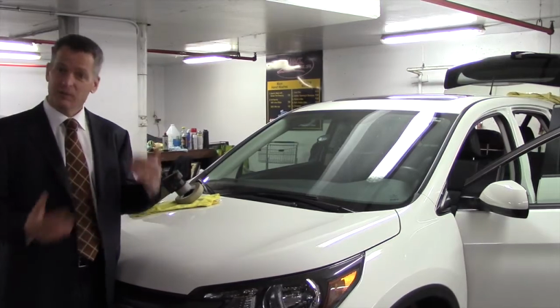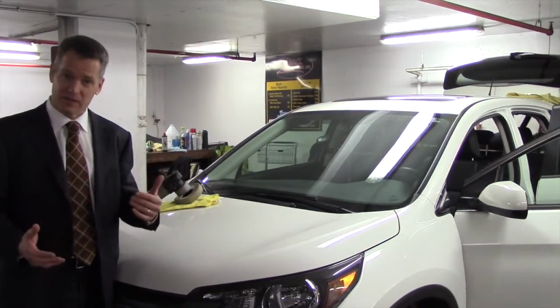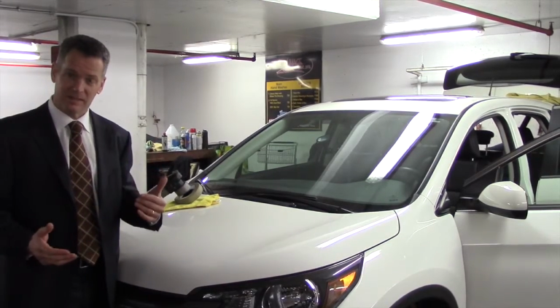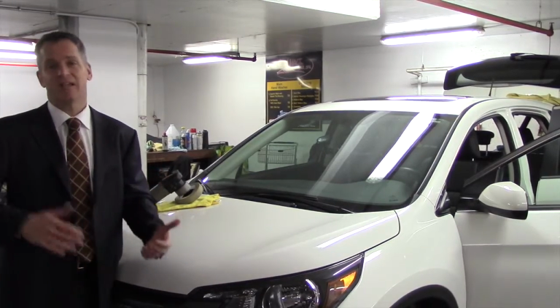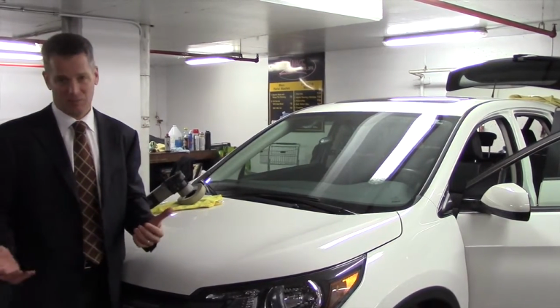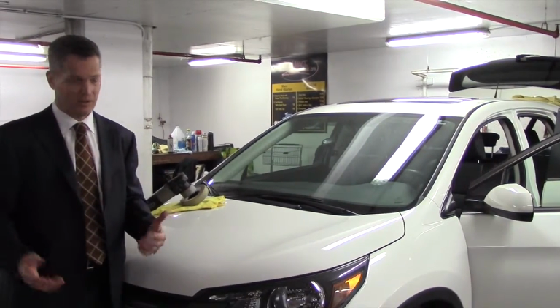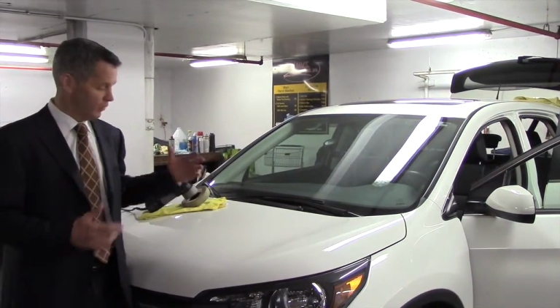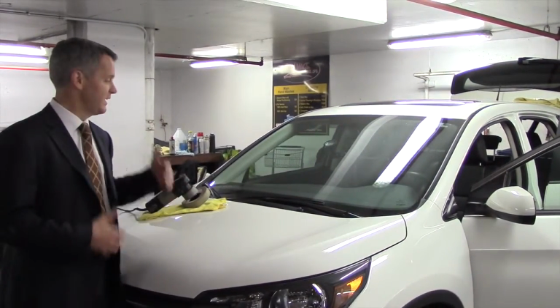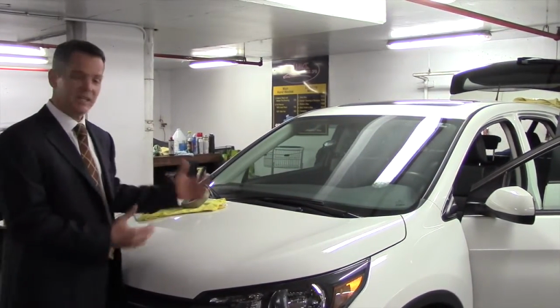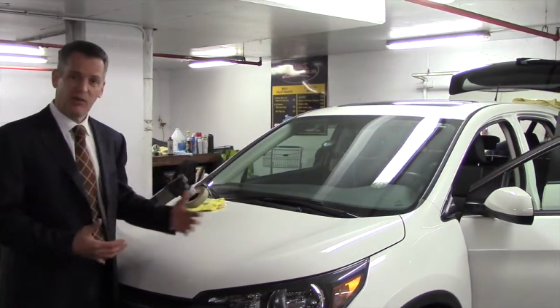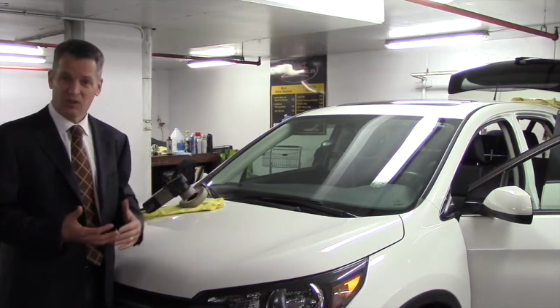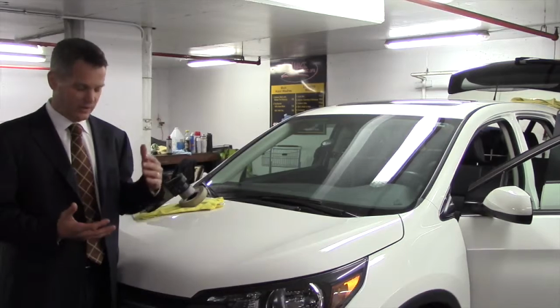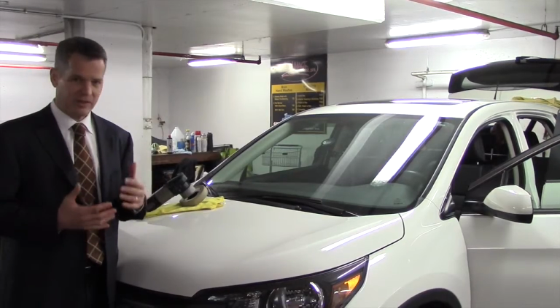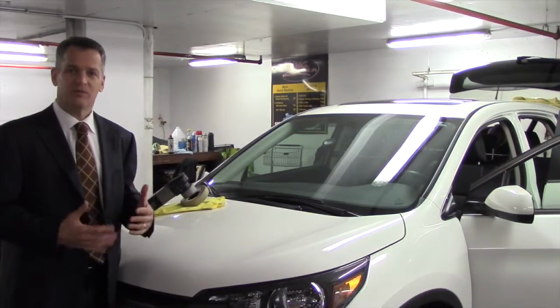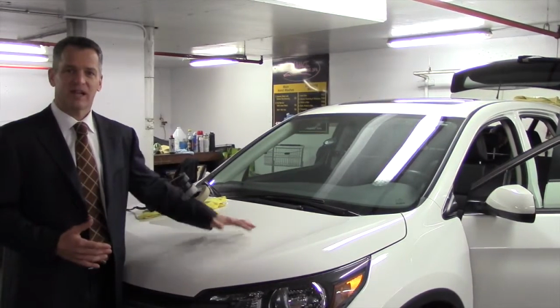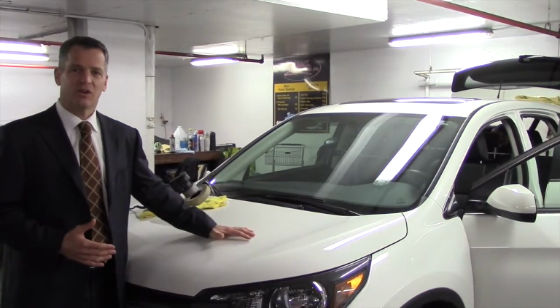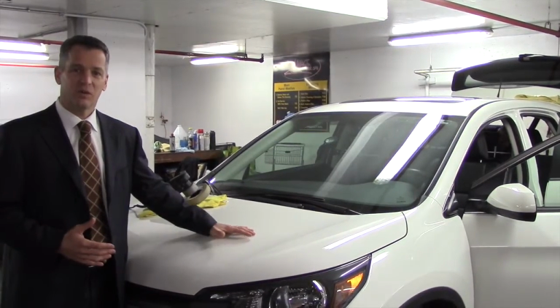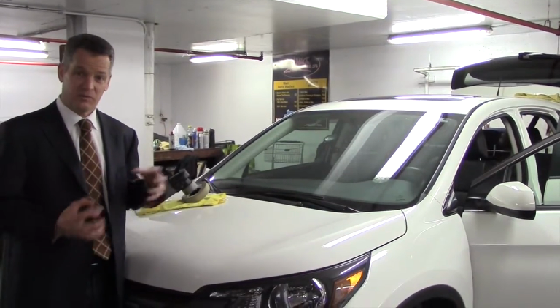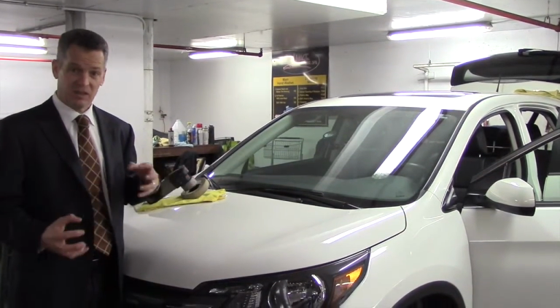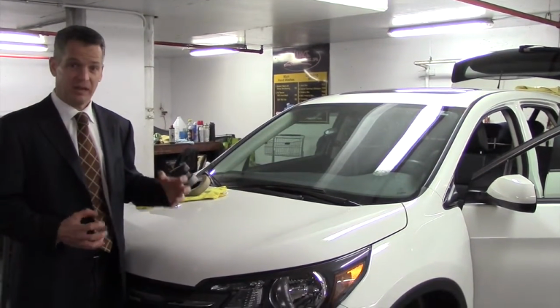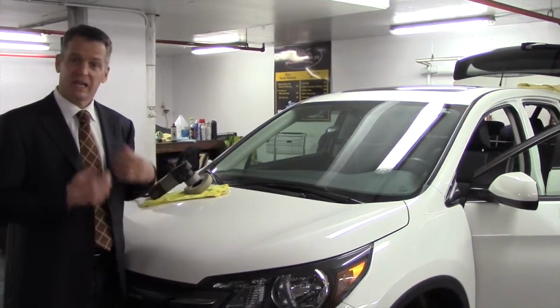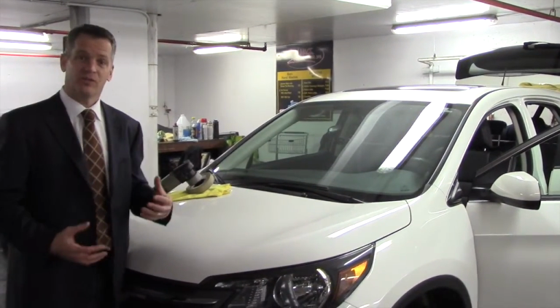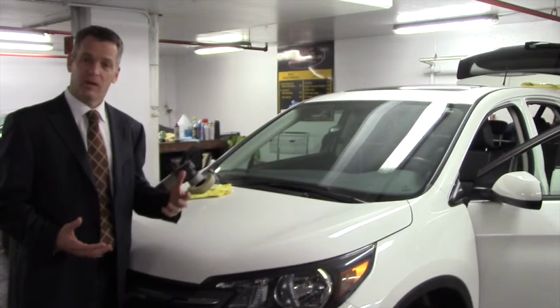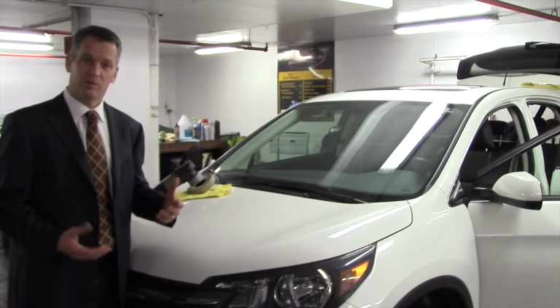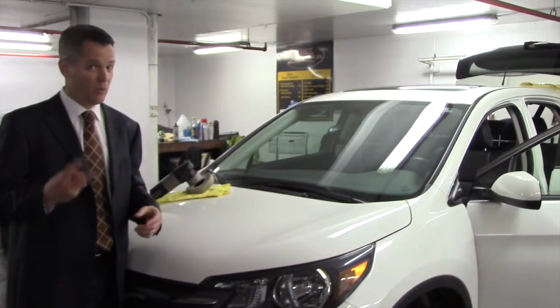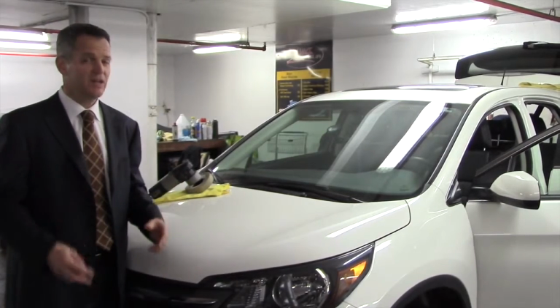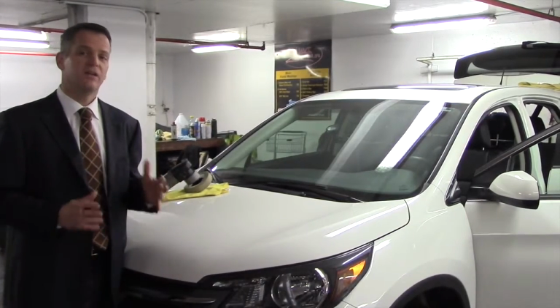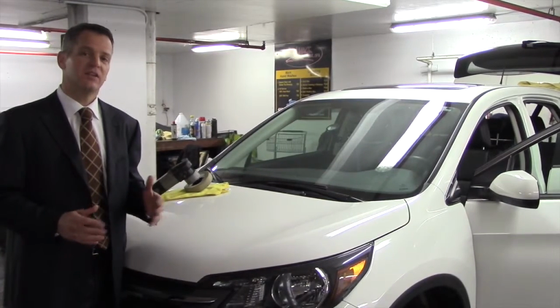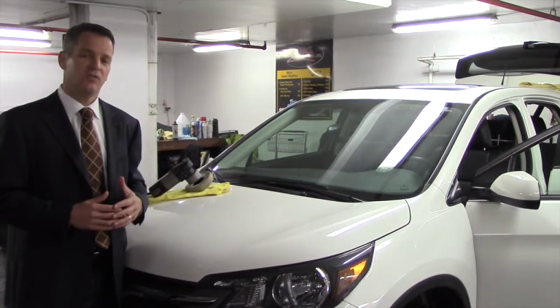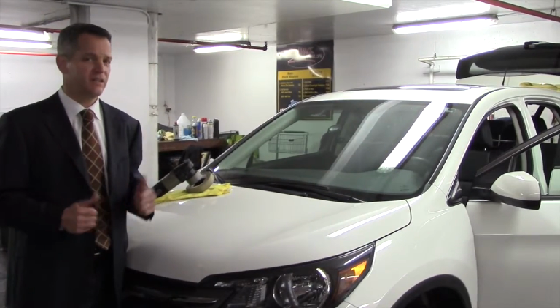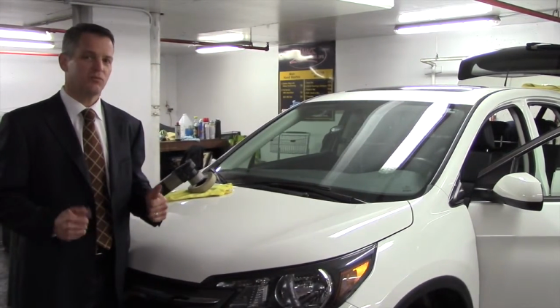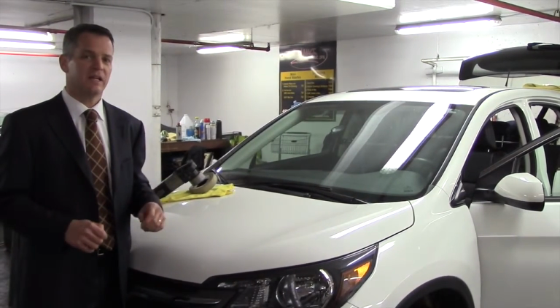The other good time to get a detail is after the winter. Once again, clean off all that salt and all that terrible stuff that's happened to your car all winter with the freezing and thawing, and get it all set and ready for the spring. So twice a year, if you can take your car in for detailing, that's a really good idea.